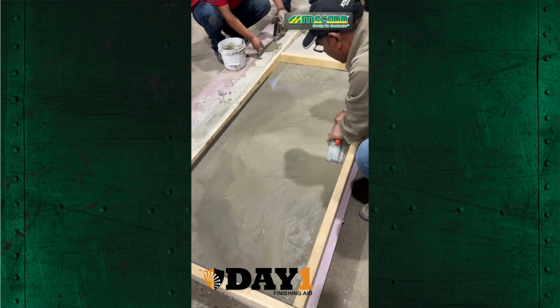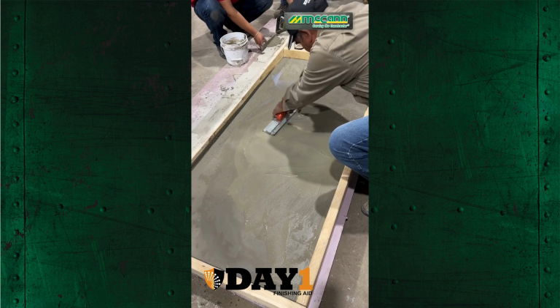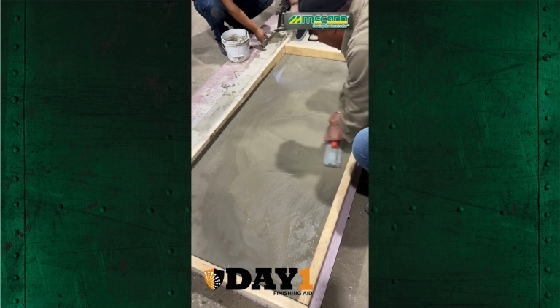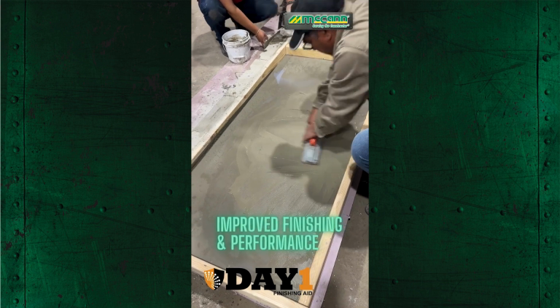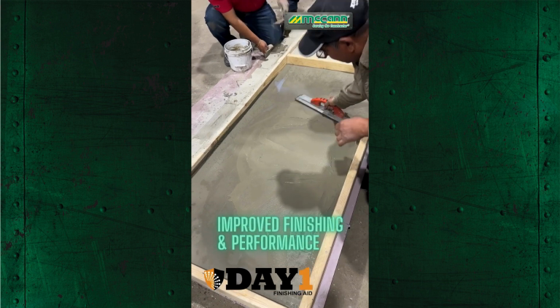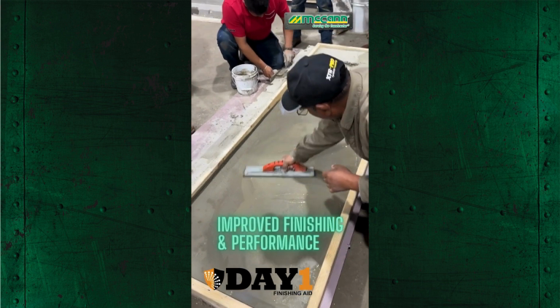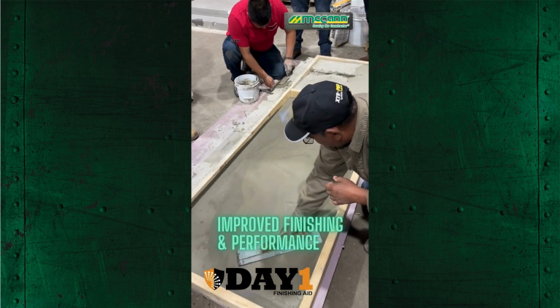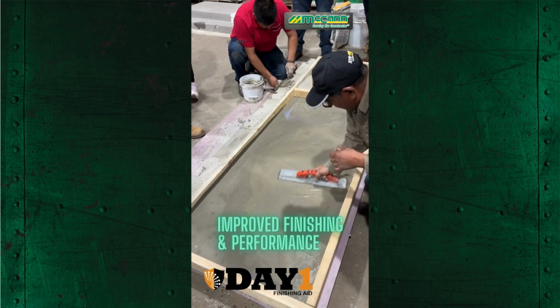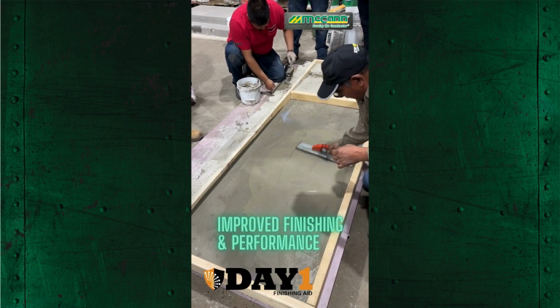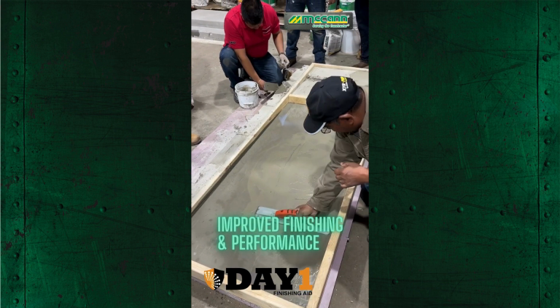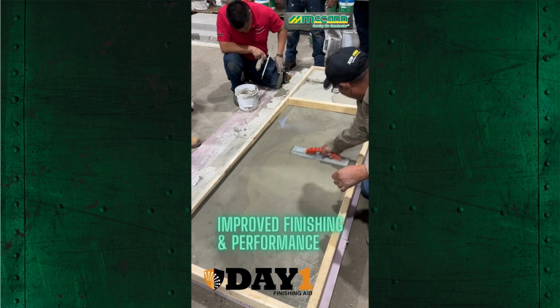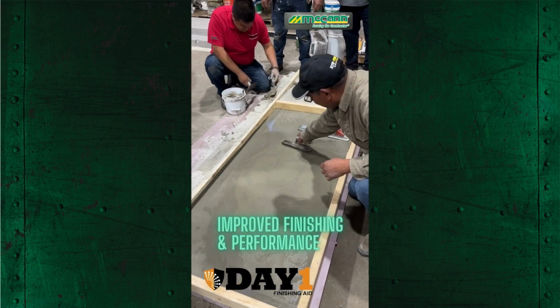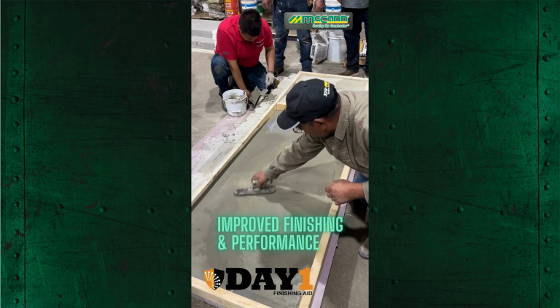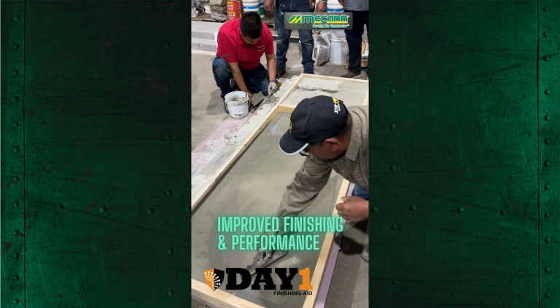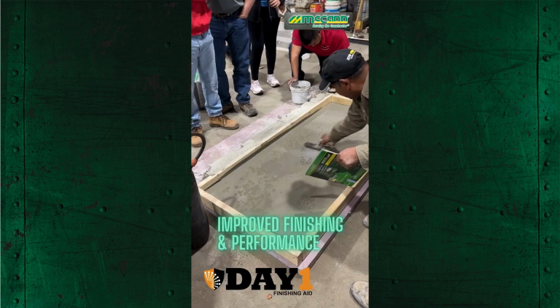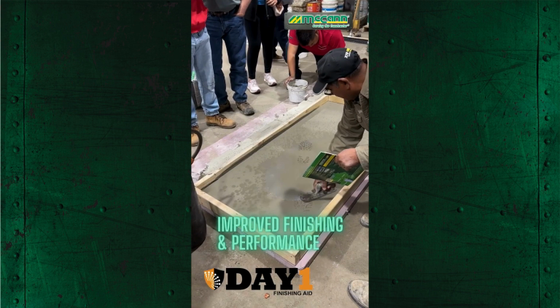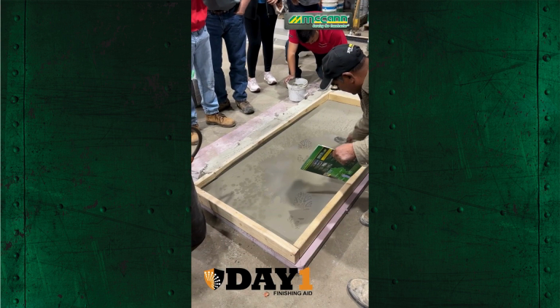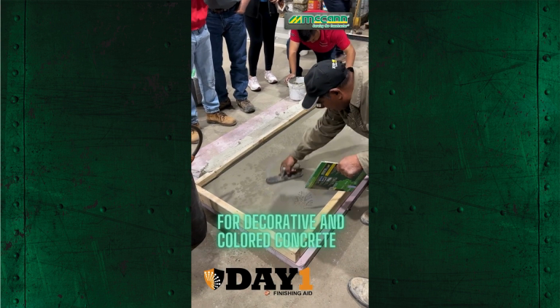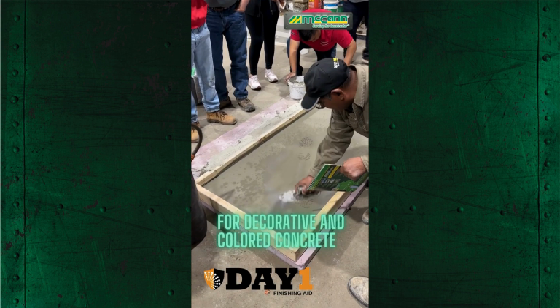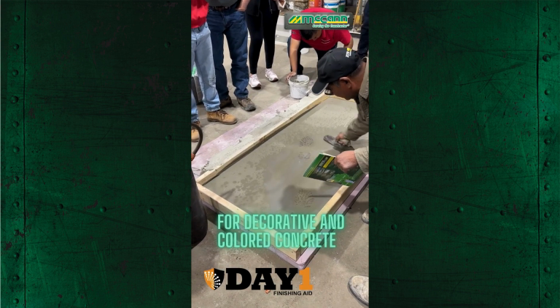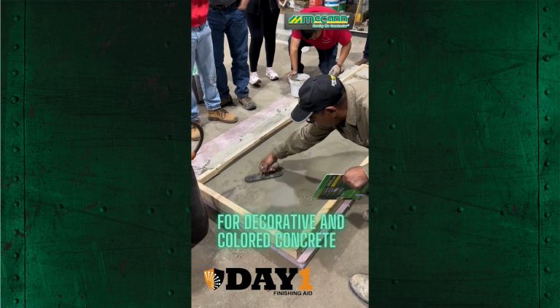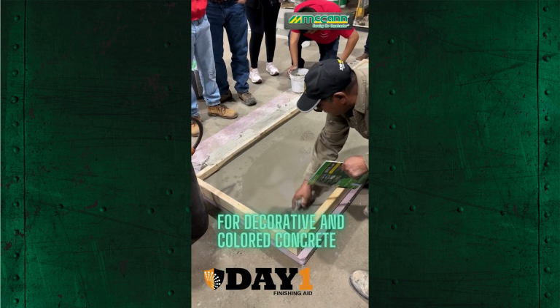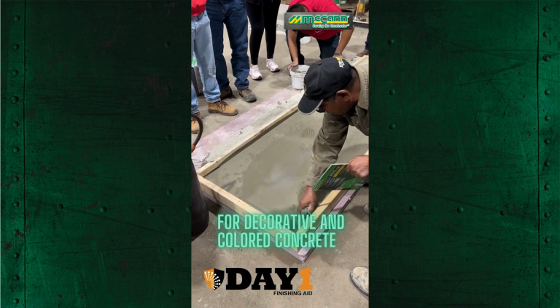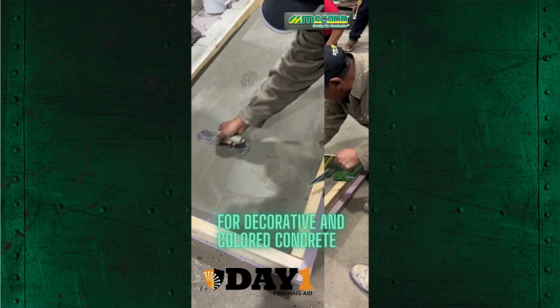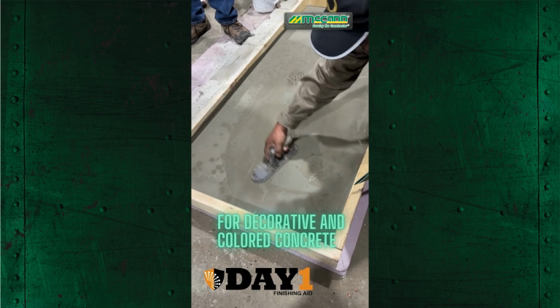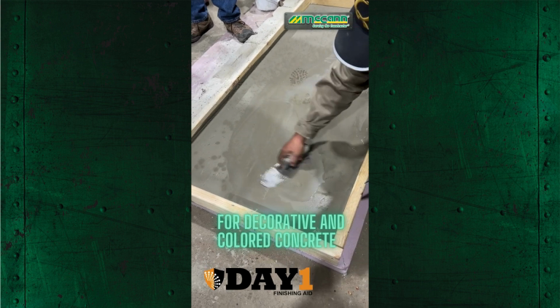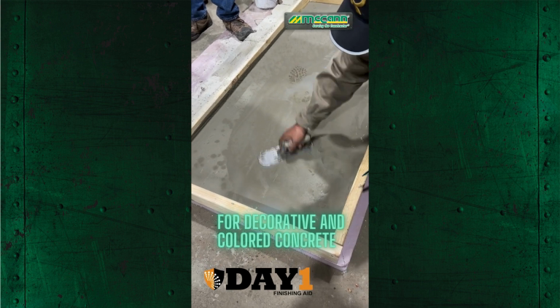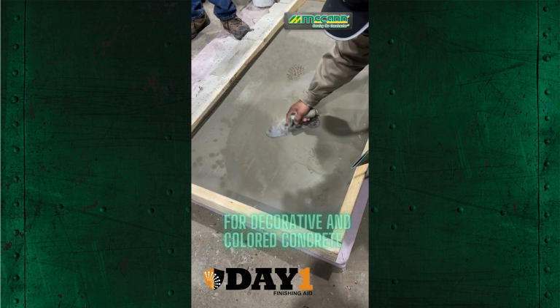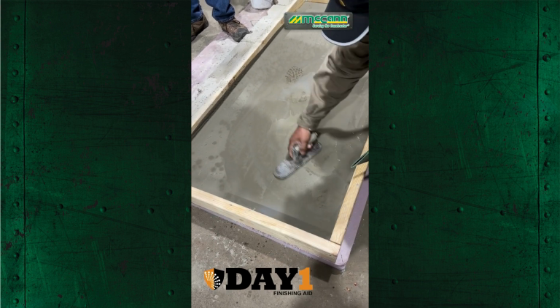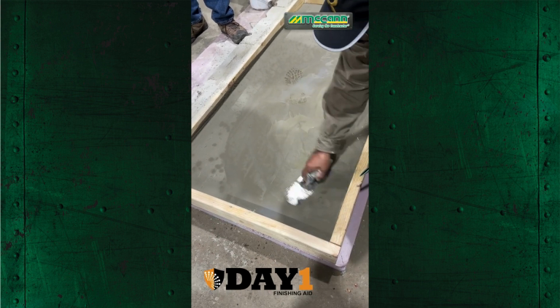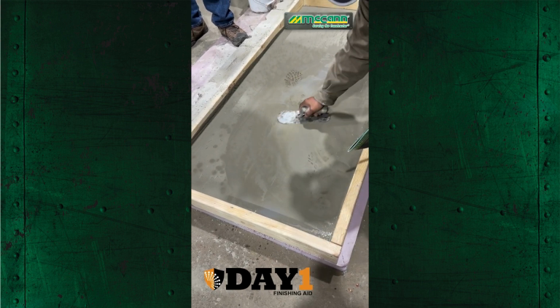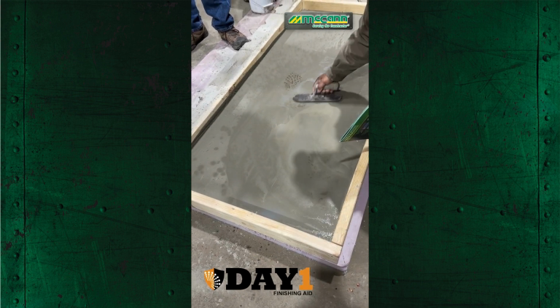Unlike traditional curing compounds, Day 1 becomes a permanent part of the slab with no membrane or residue to remove. Perfect for colored and decorative projects, Day 1 enhances both appearance and long-term performance.